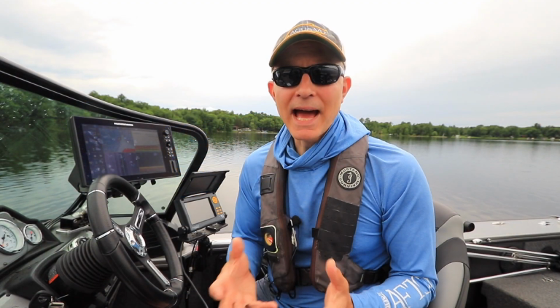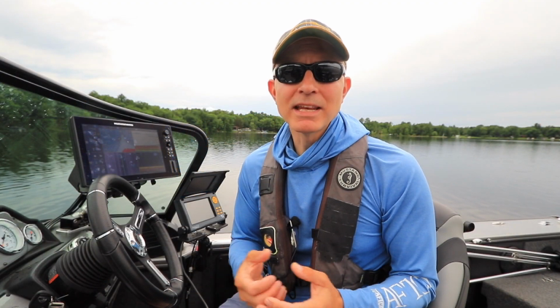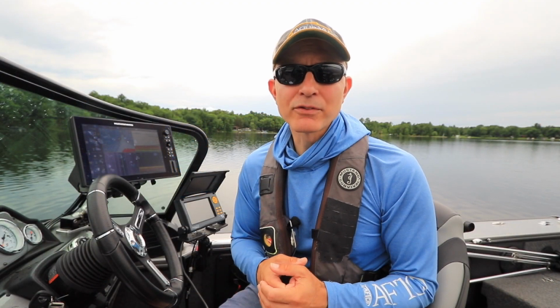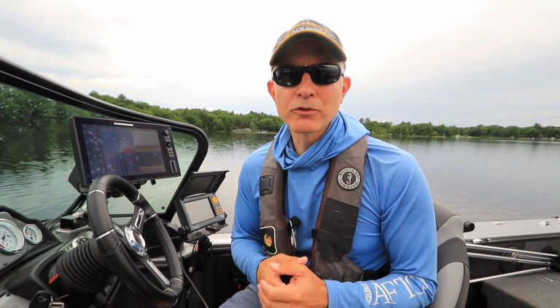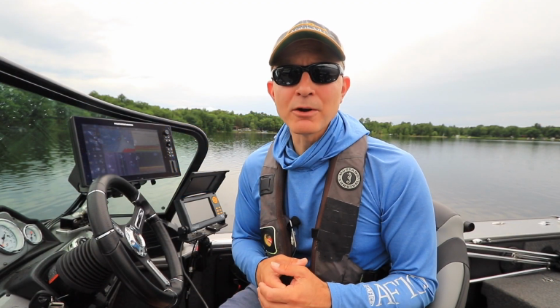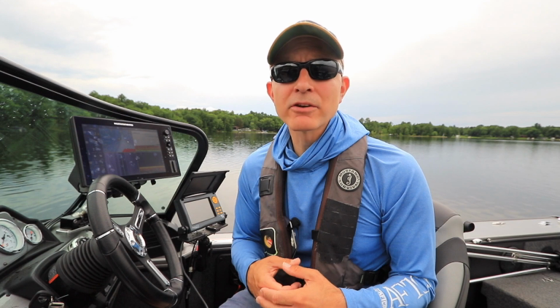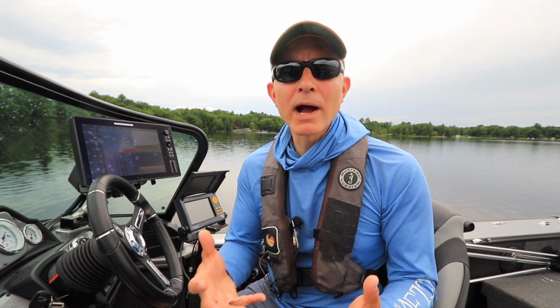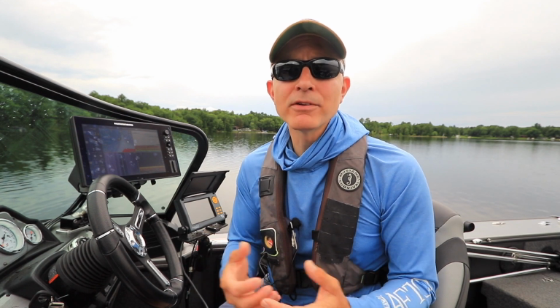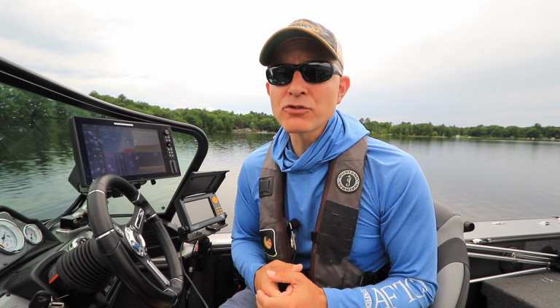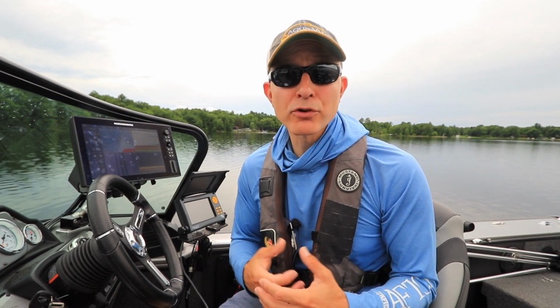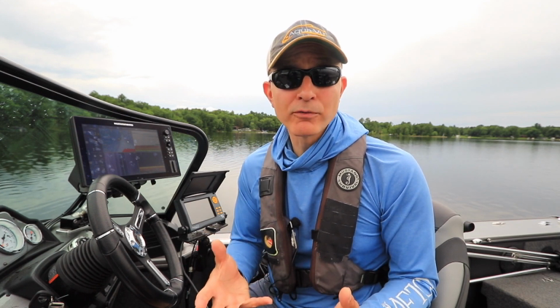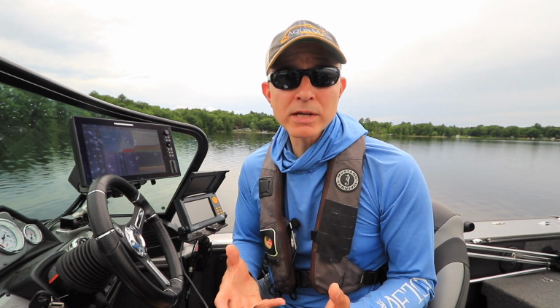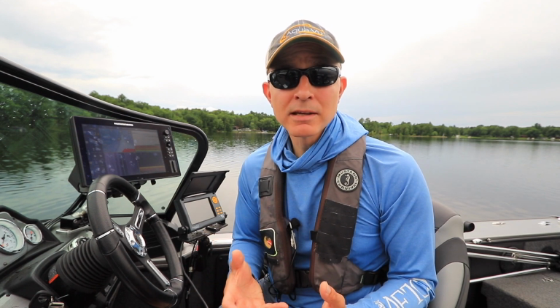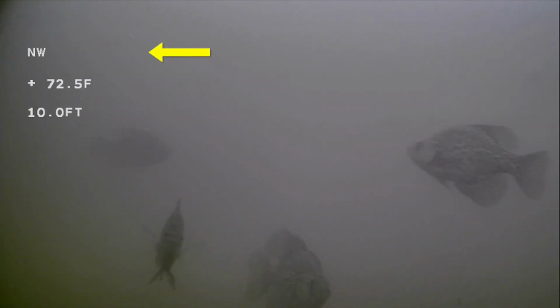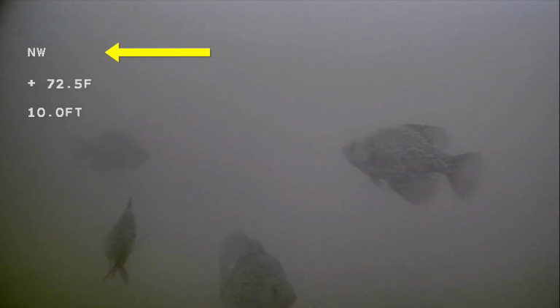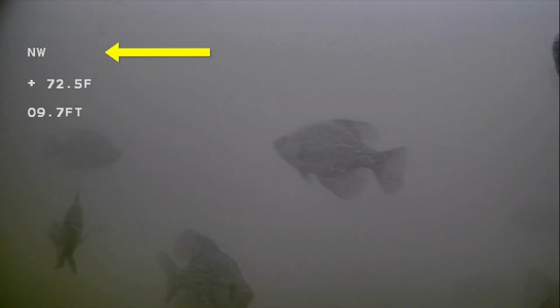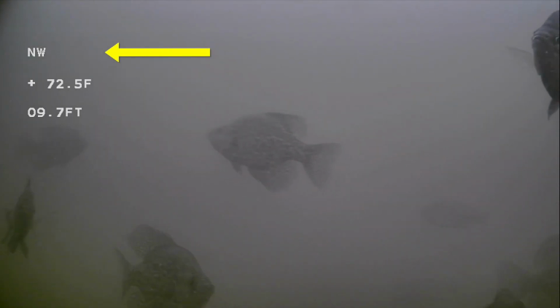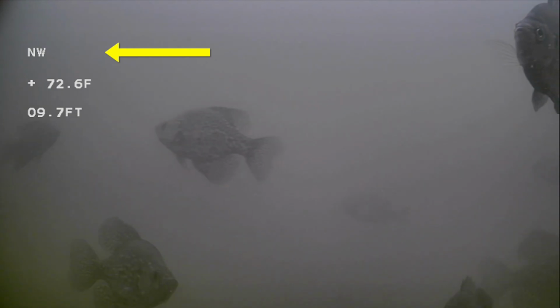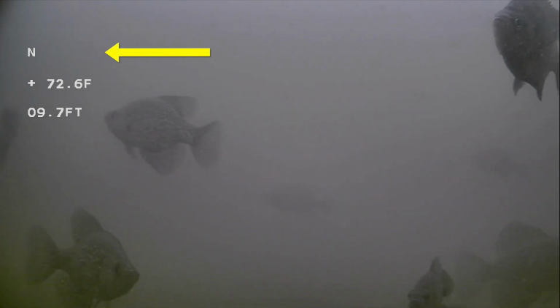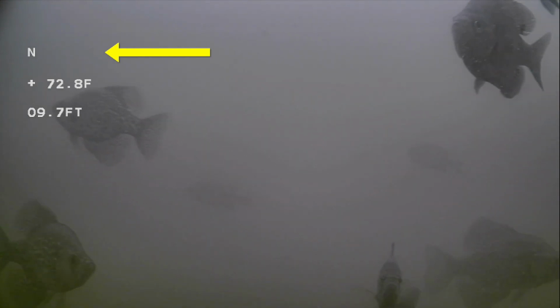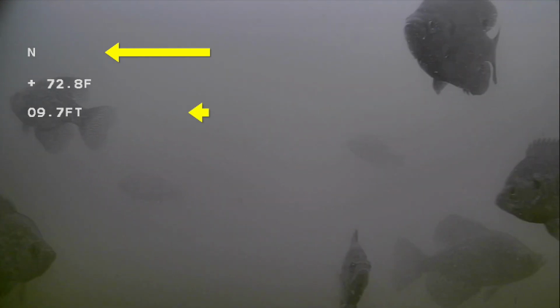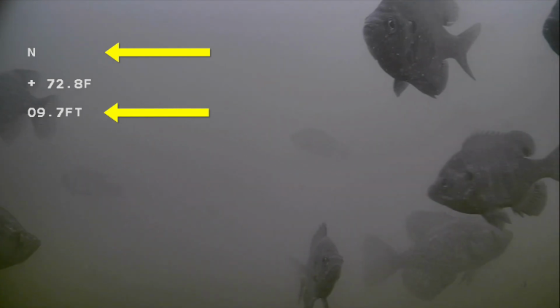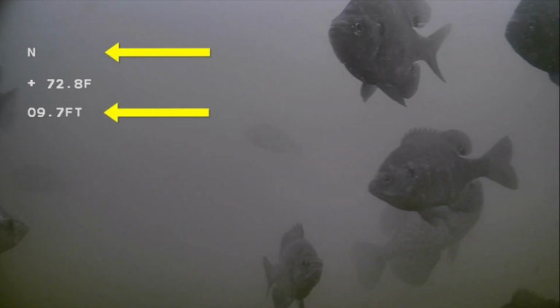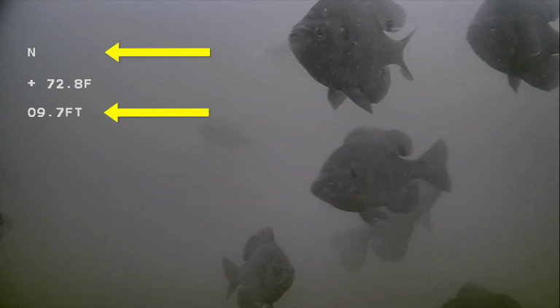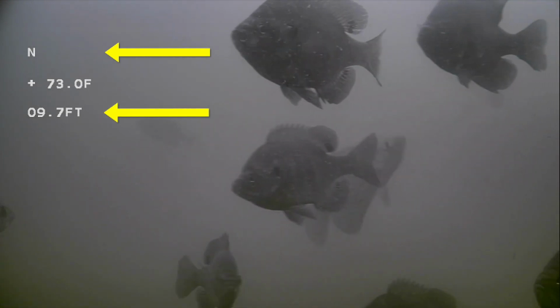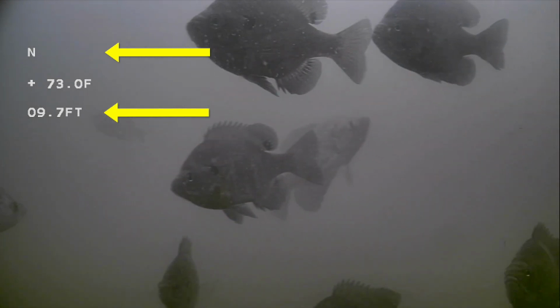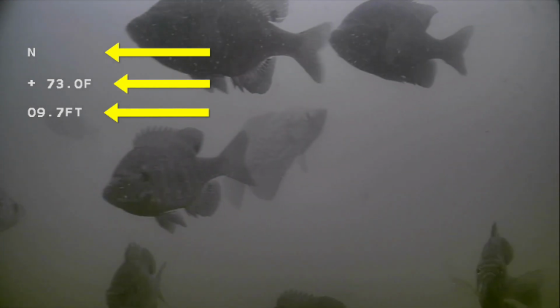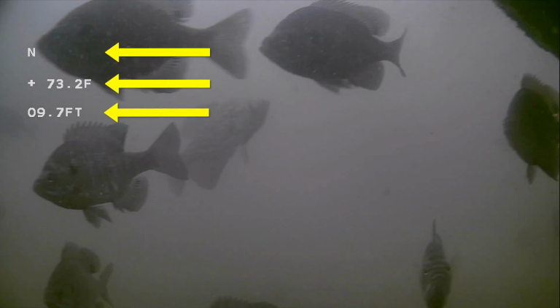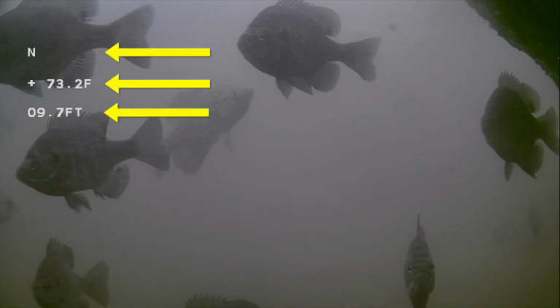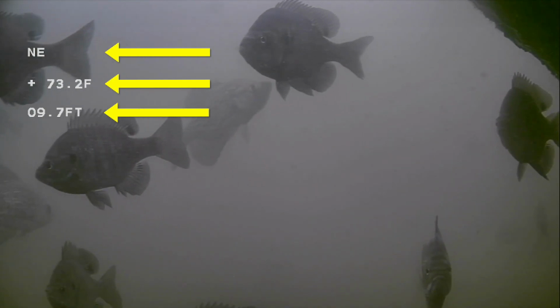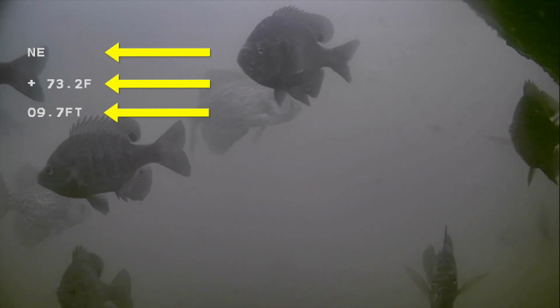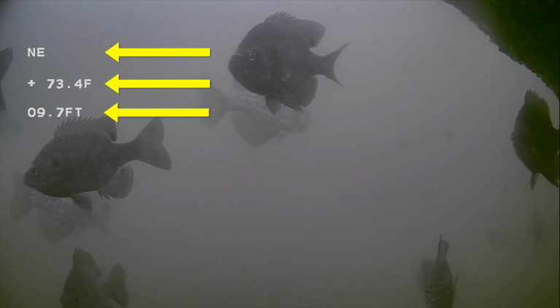Activating the on-screen display will add a variety of information to your AquaView screen, including the direction the camera is pointing, how deep the camera is in the water column, and the water temperature at the camera.